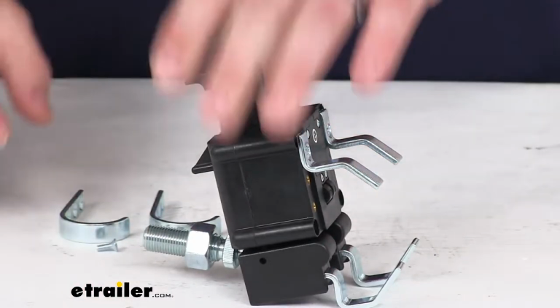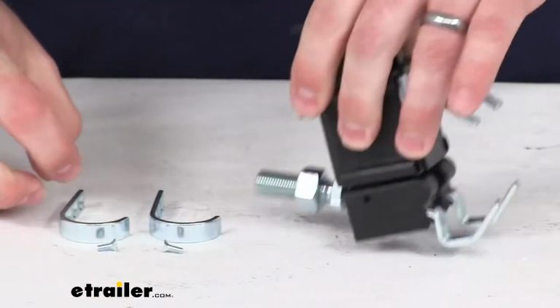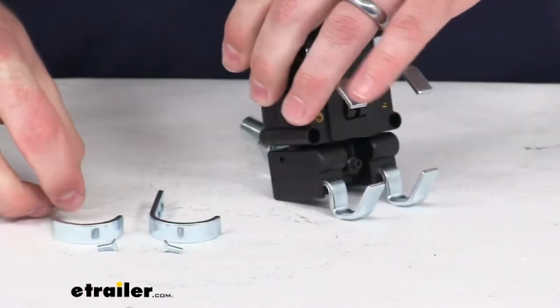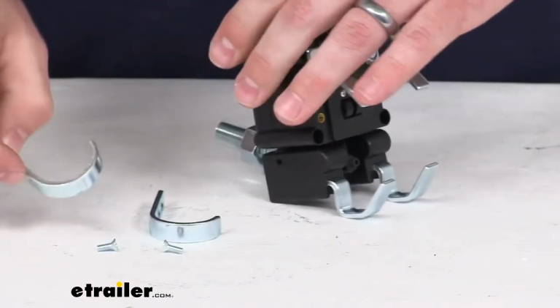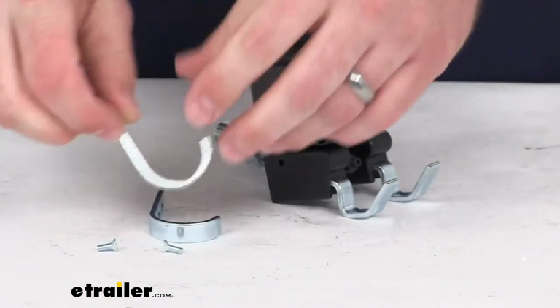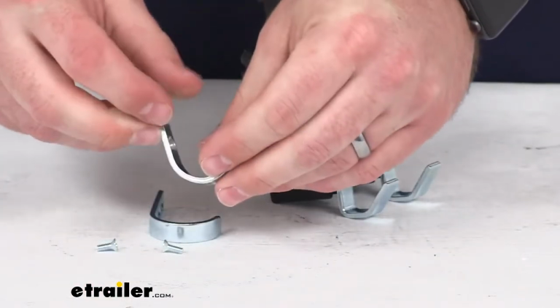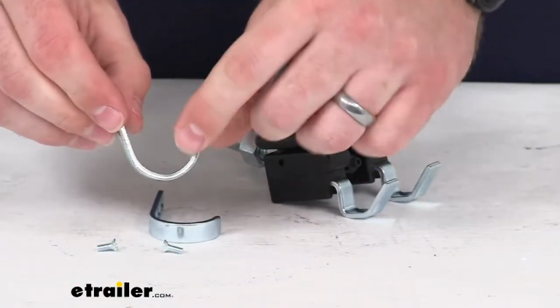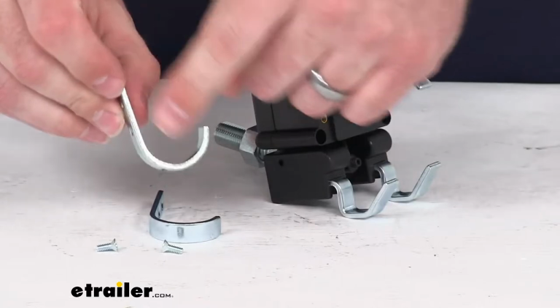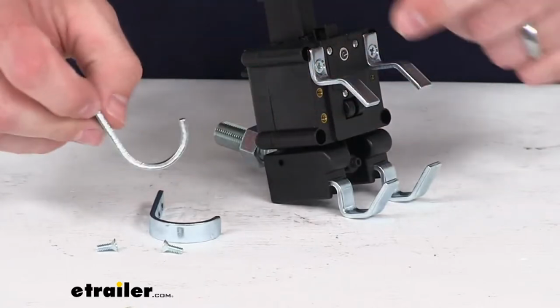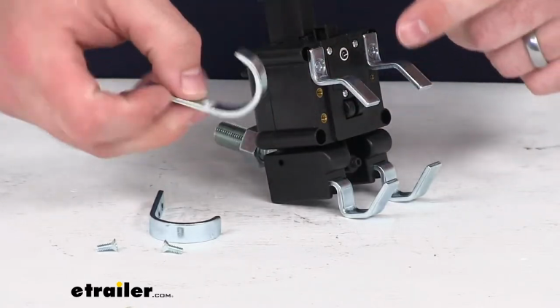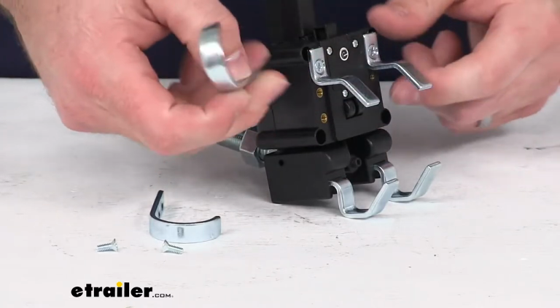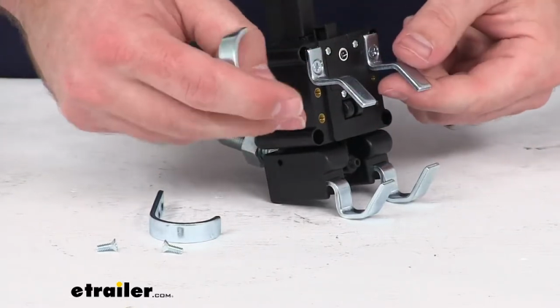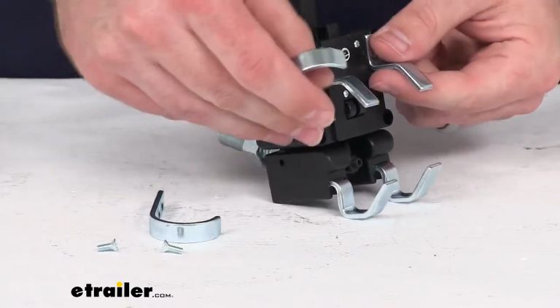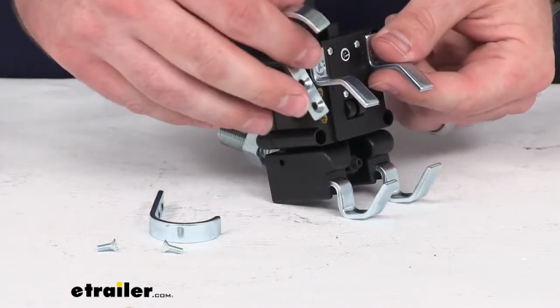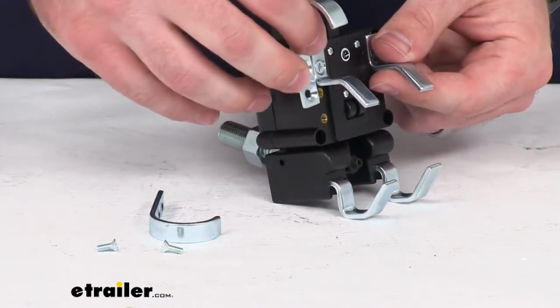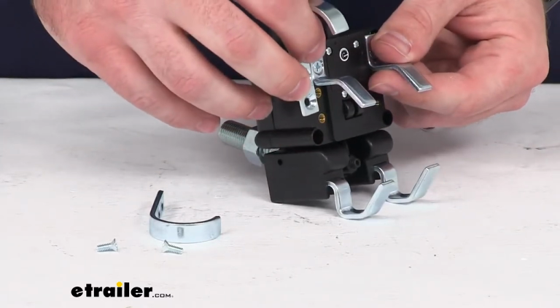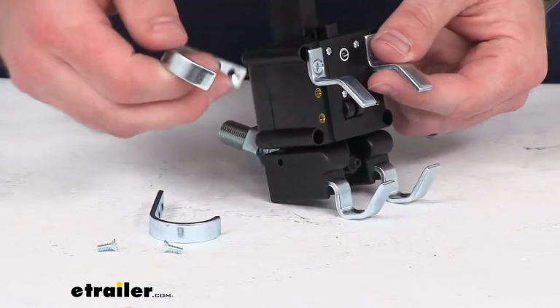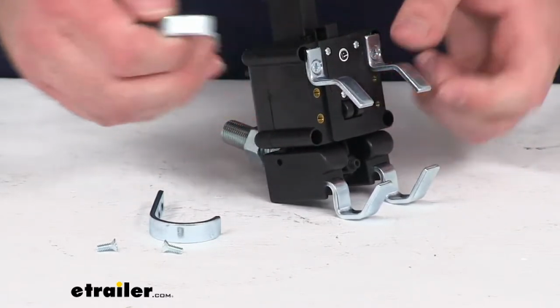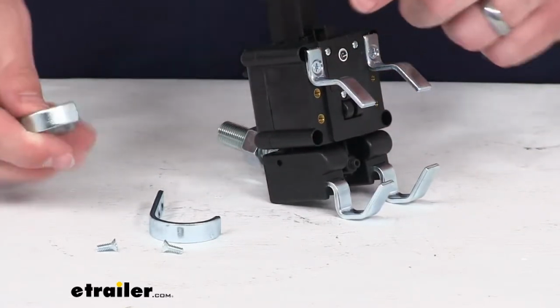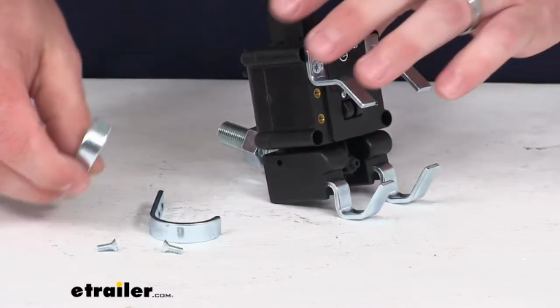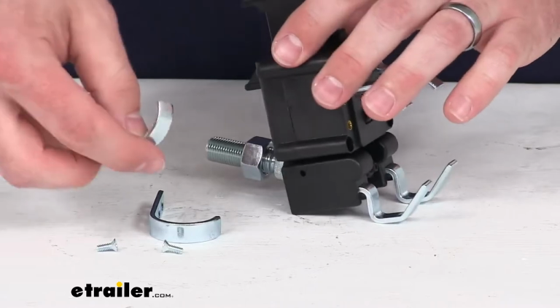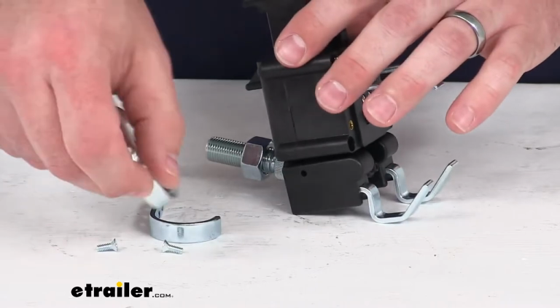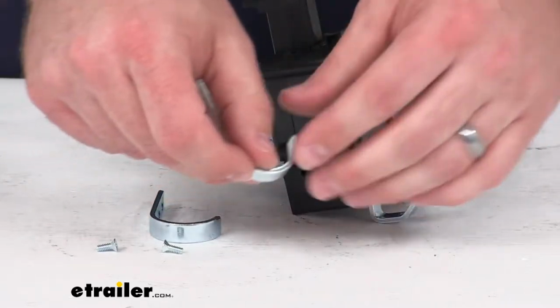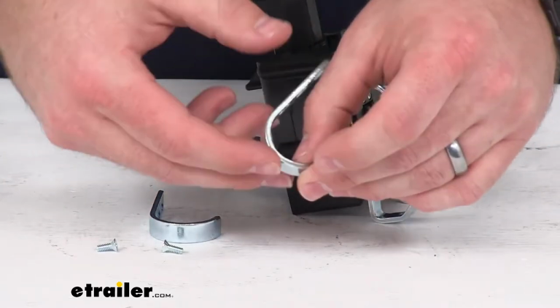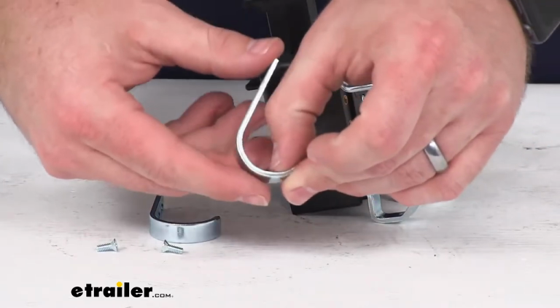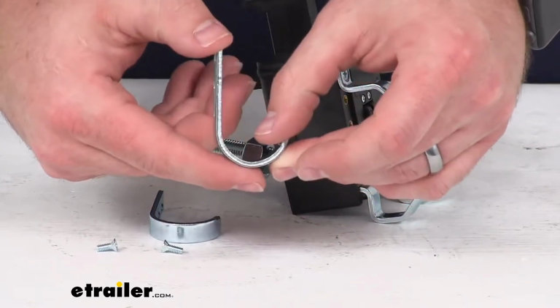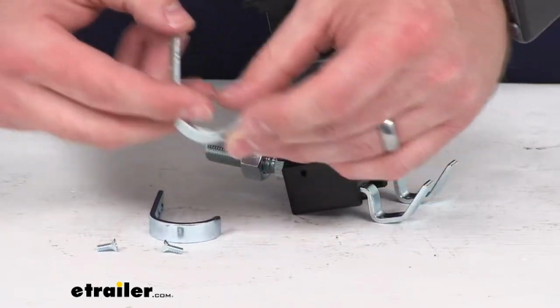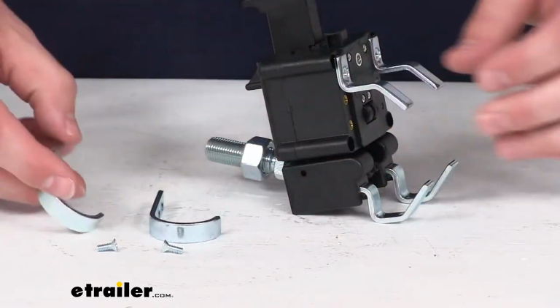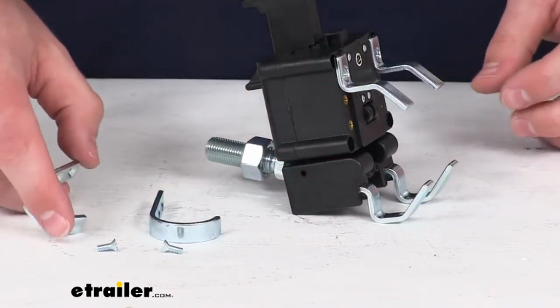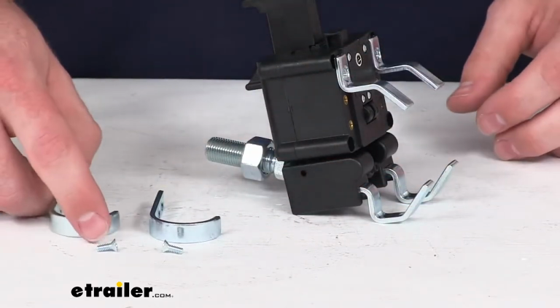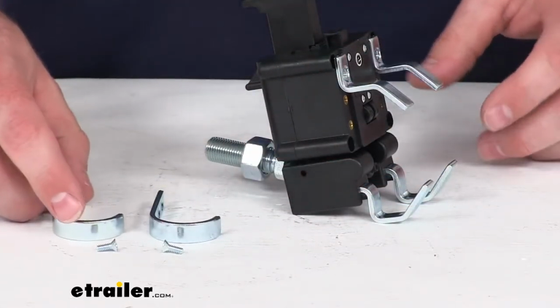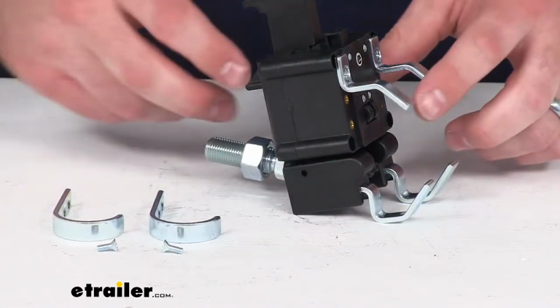You can see they also include these J-hooks here, so if that is going to fit your application better, you can switch these out for the J-hooks so that it will fit onto your brake pedal properly.